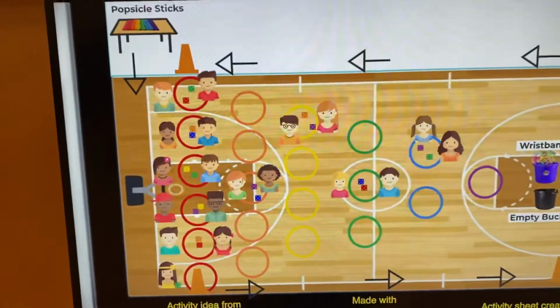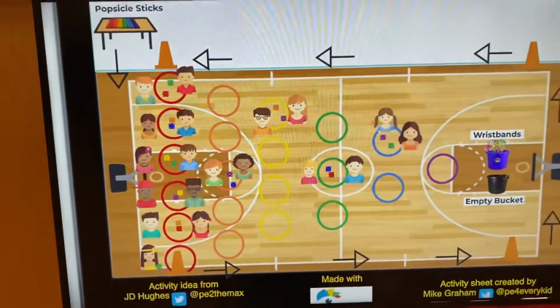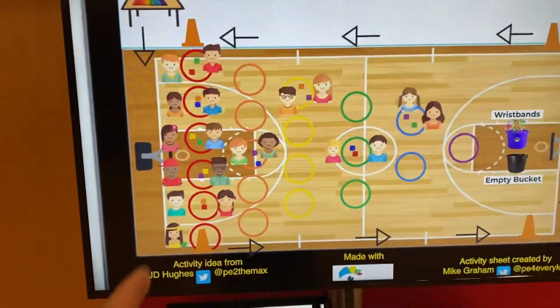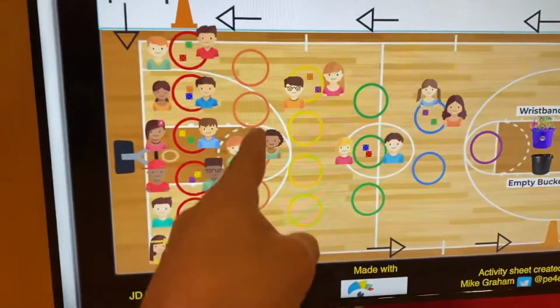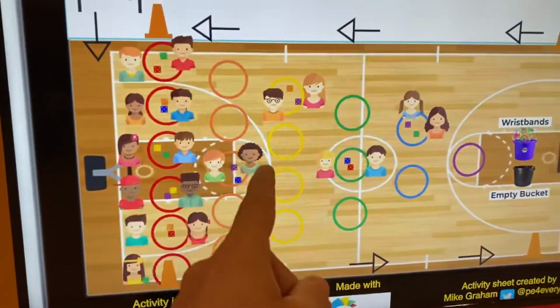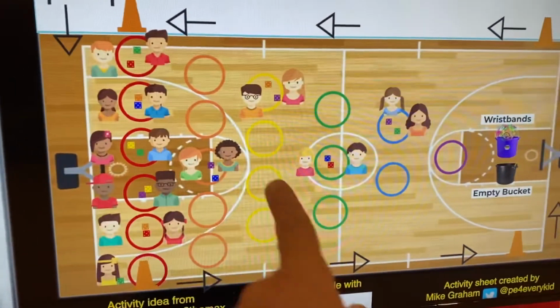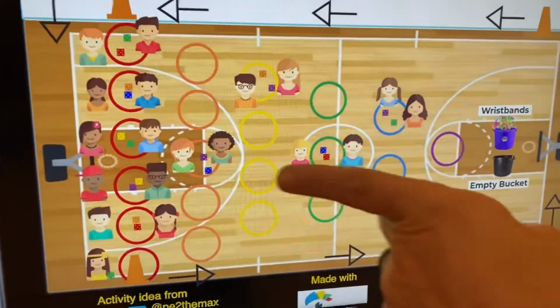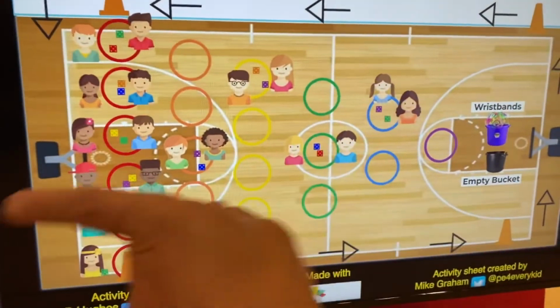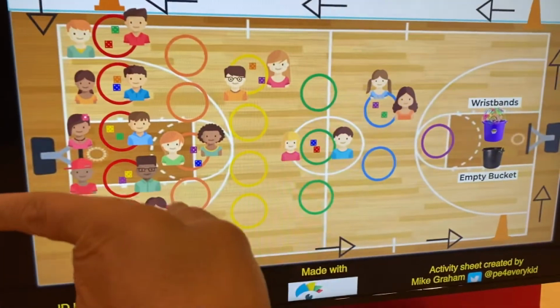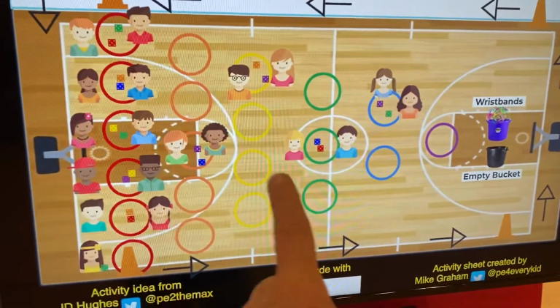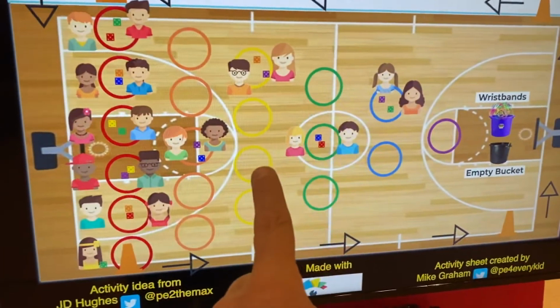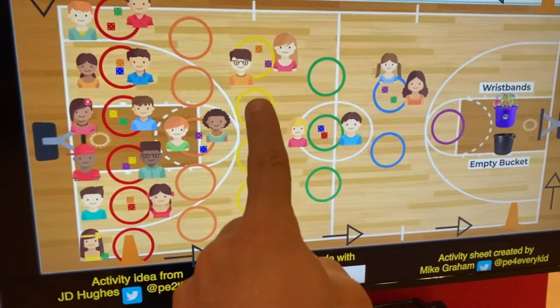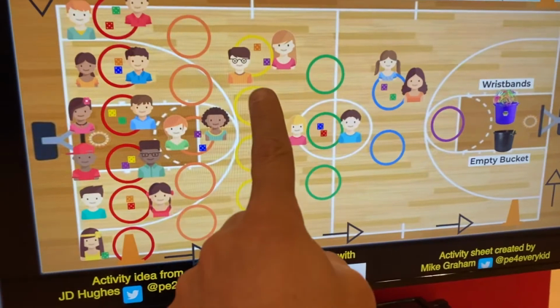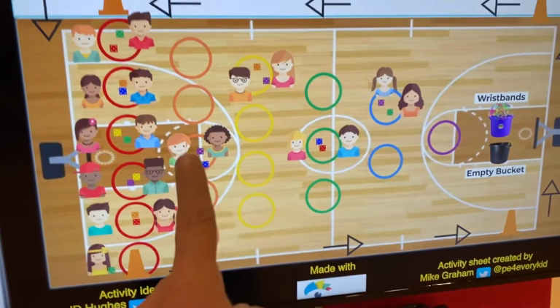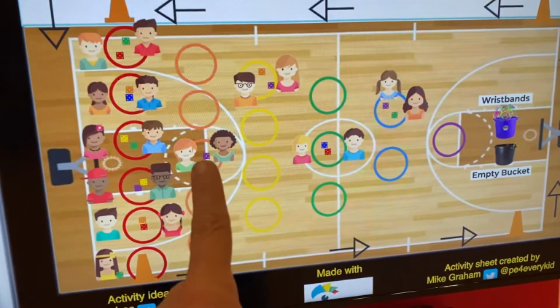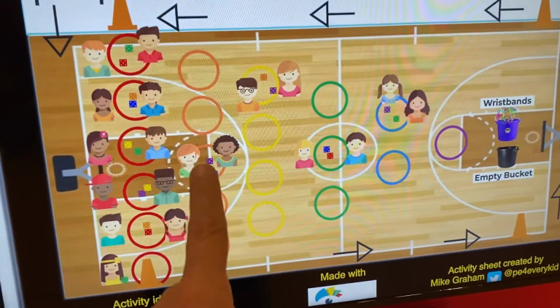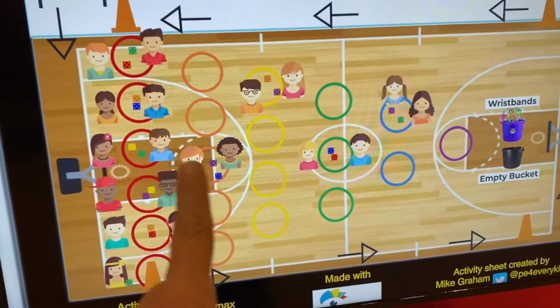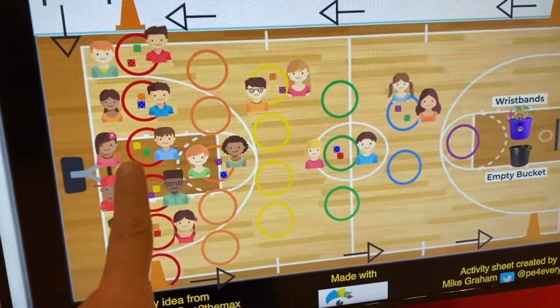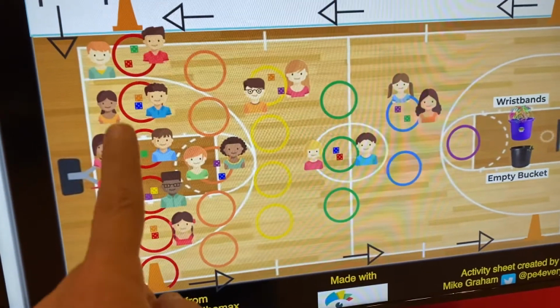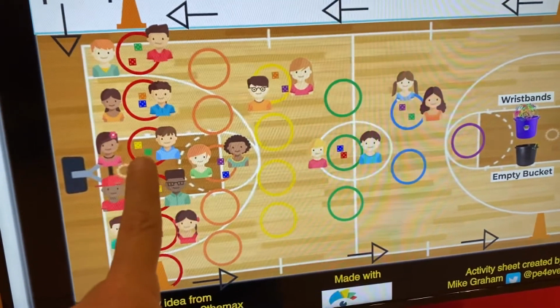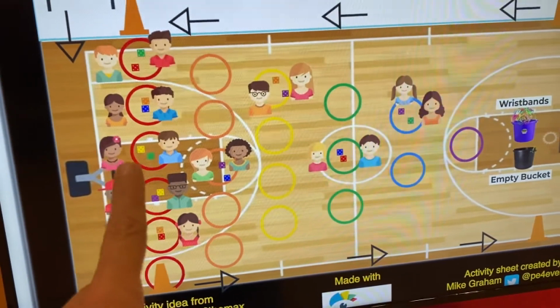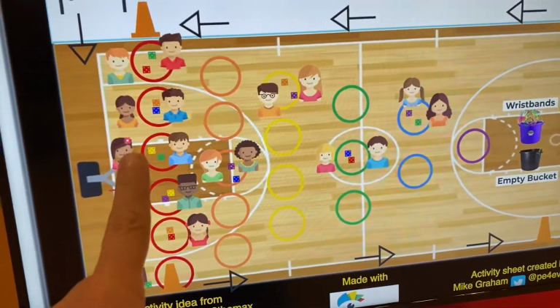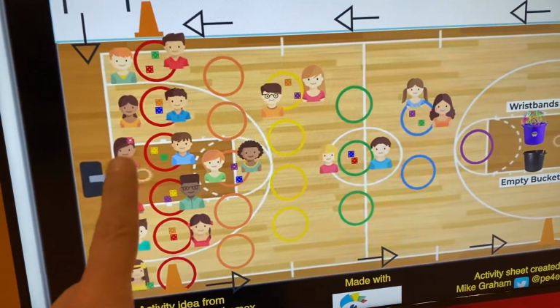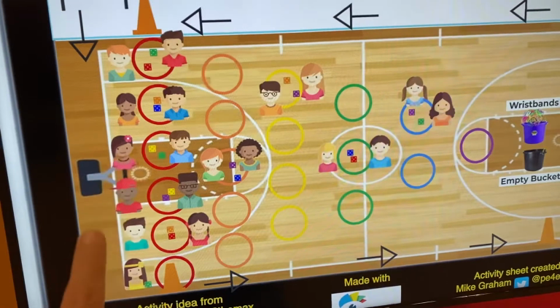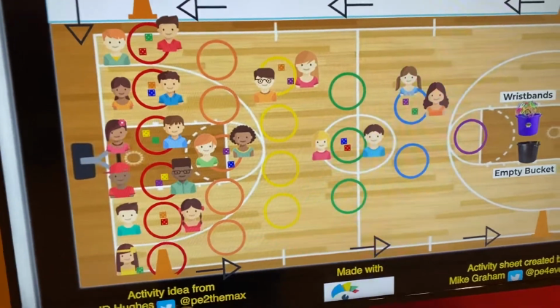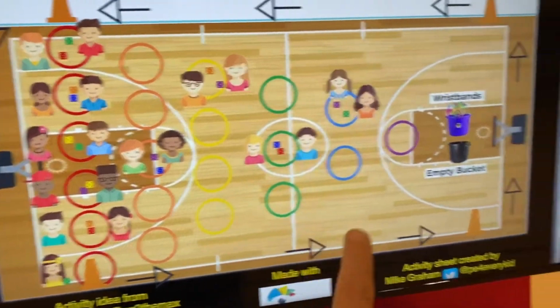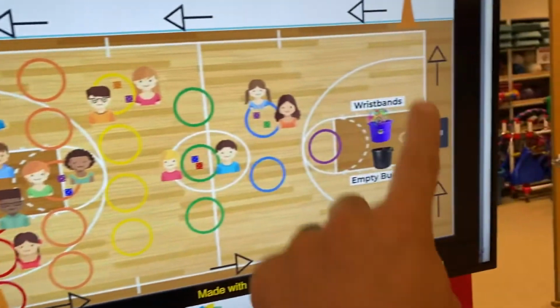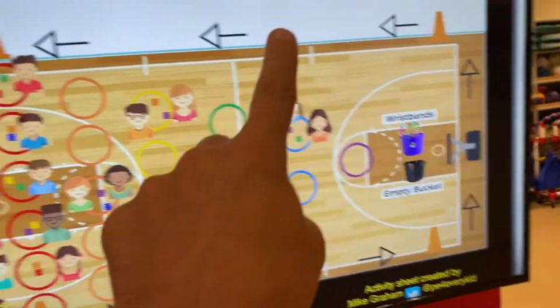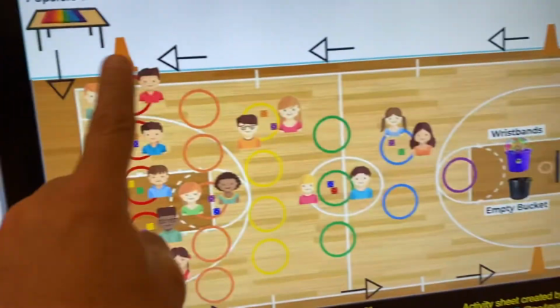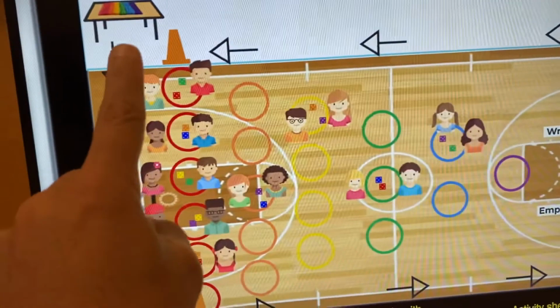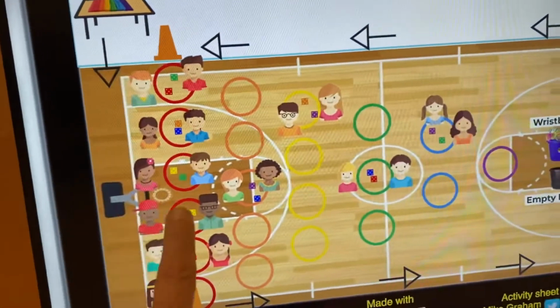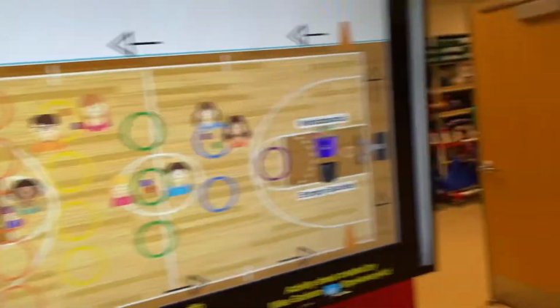If you lose, you have to move backwards a level. So if you lose at yellow, you move down to orange. If you lose that orange, move to red. If you lose that red, you have no sticks left. Run around the gym, go grab another stick, and play again.